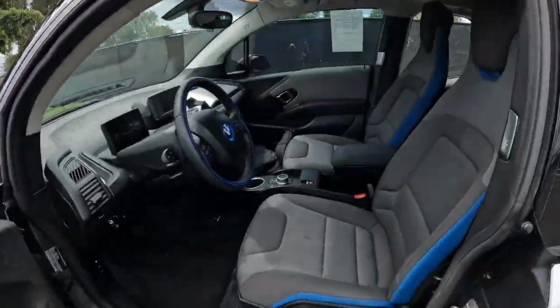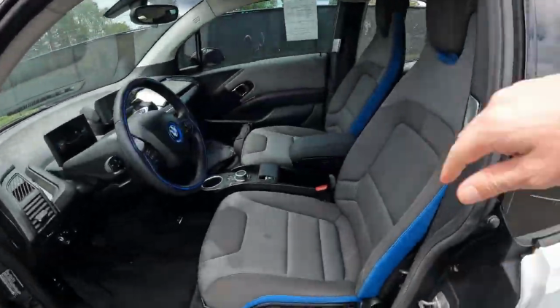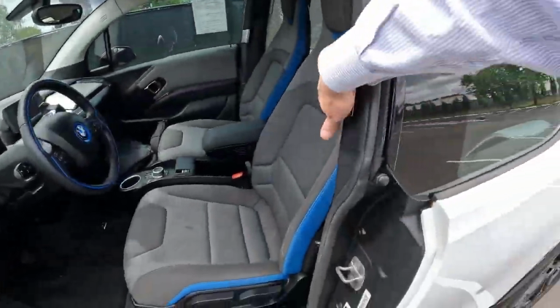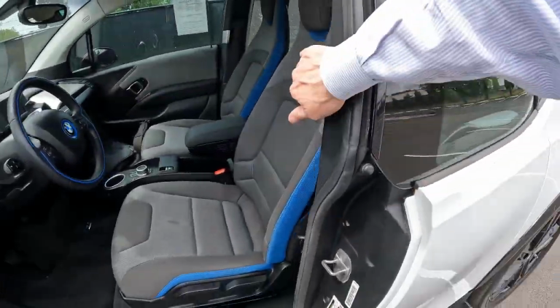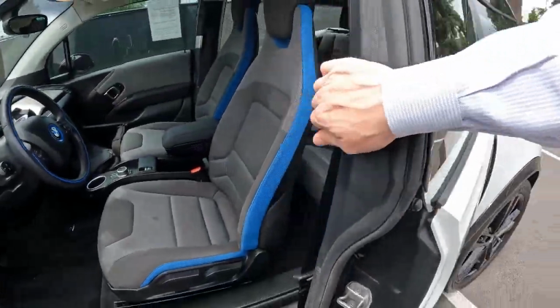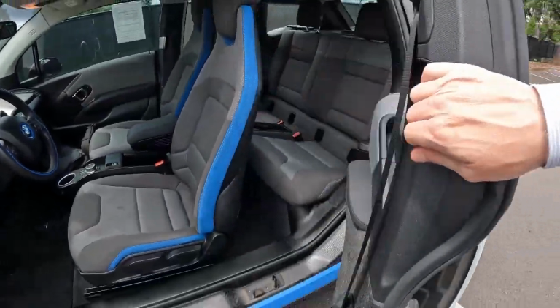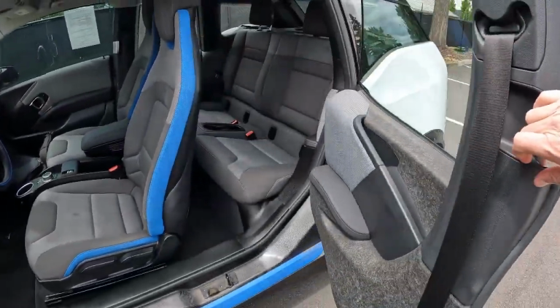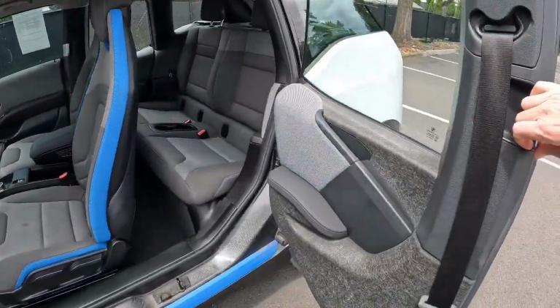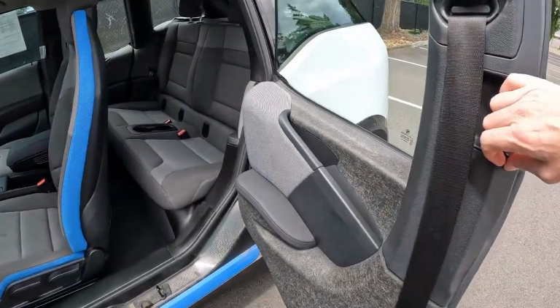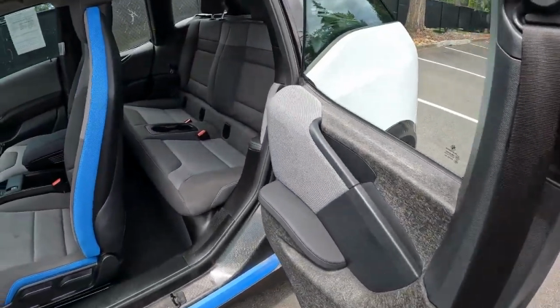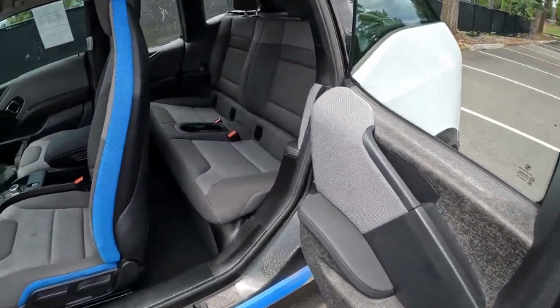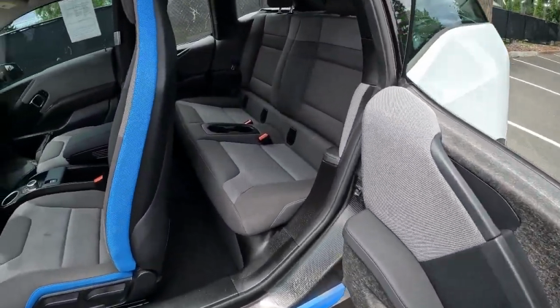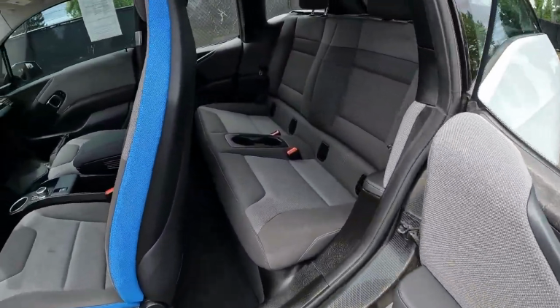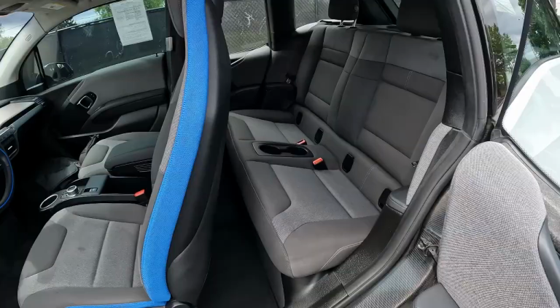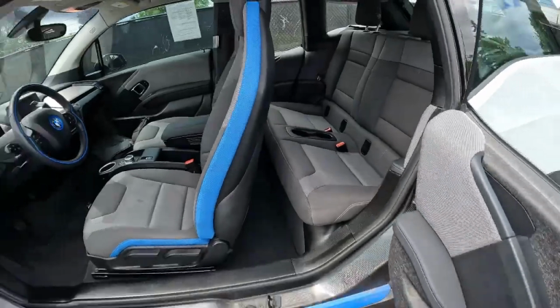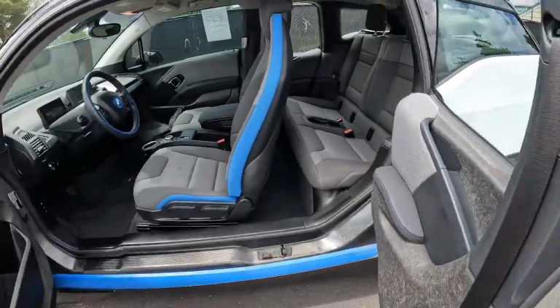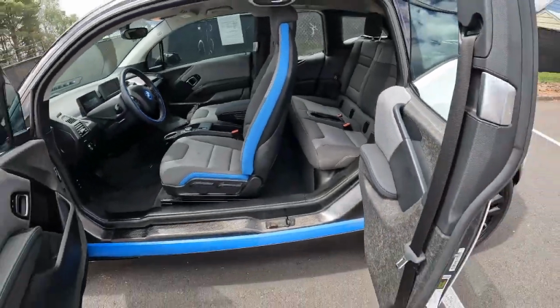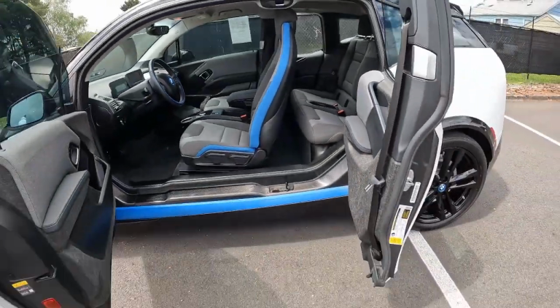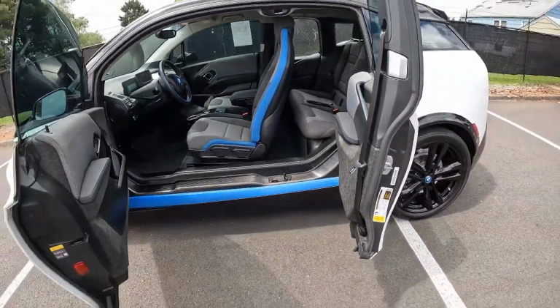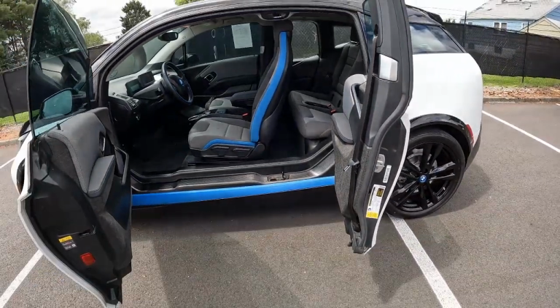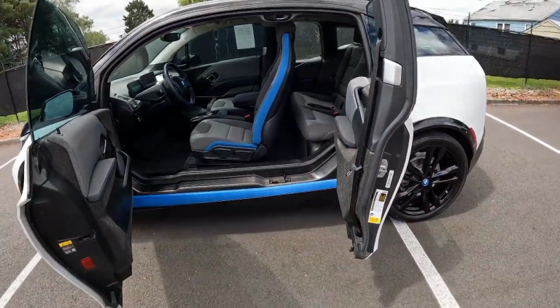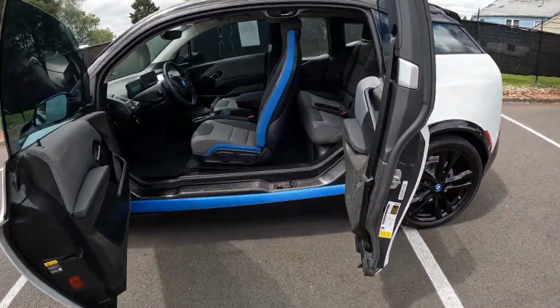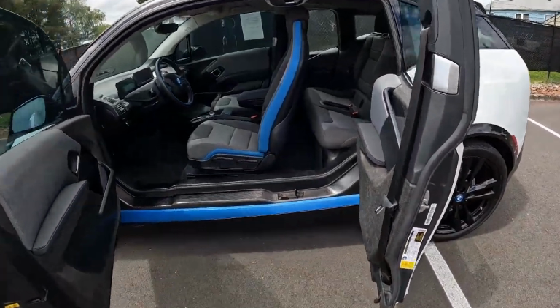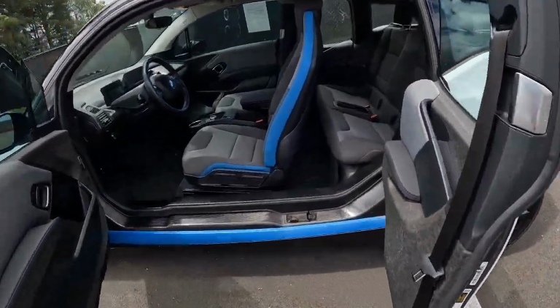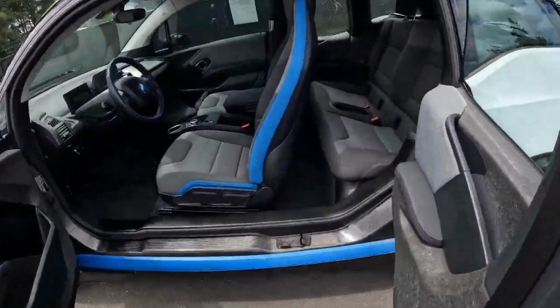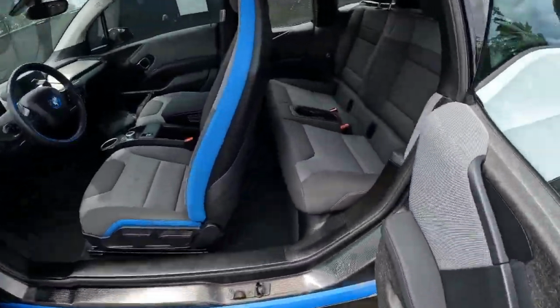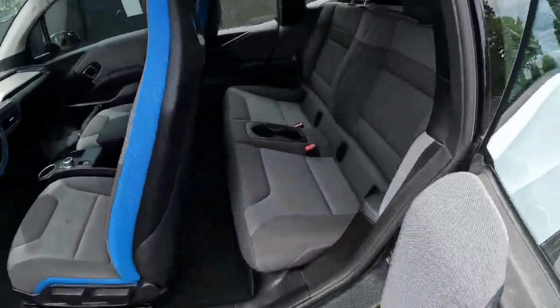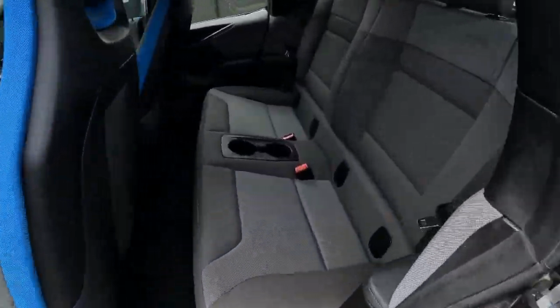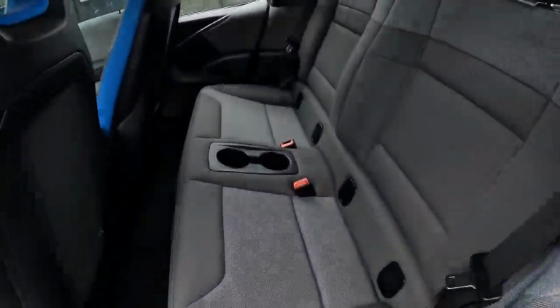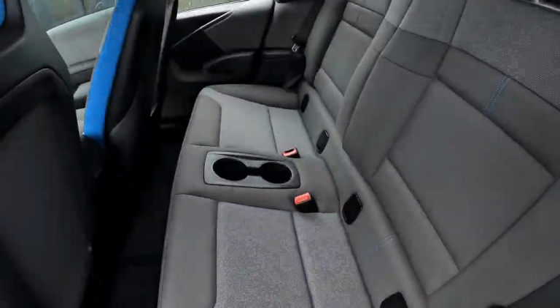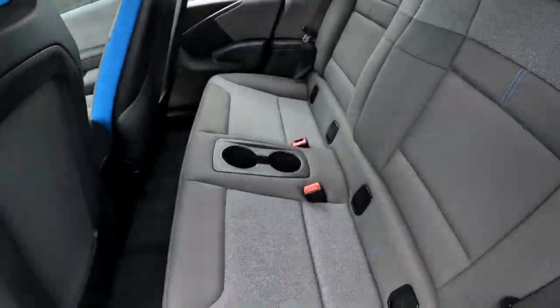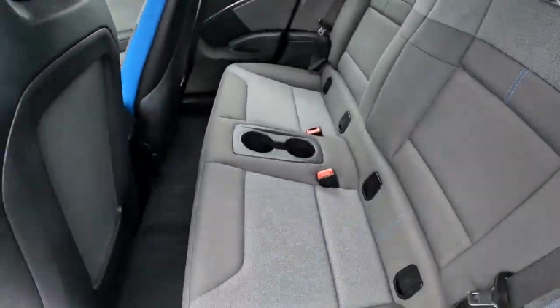You can see here the carbon fiber composite body. It also has rear-hinged suicide doors, making entry and exit really easy. The back seats aren't too bad as far as space goes.